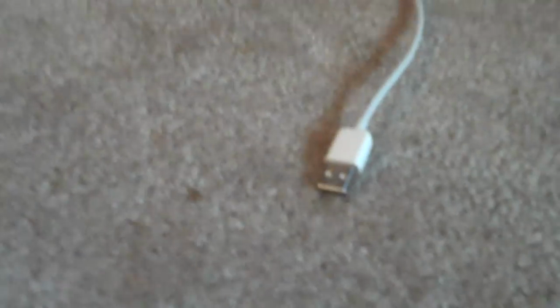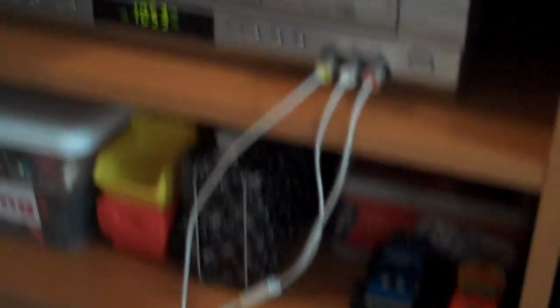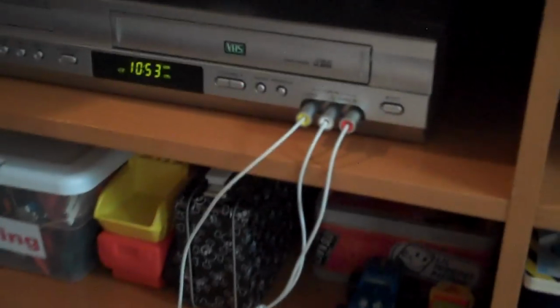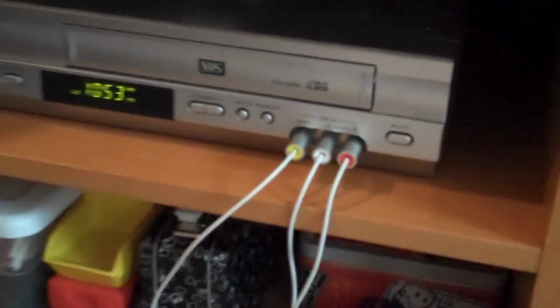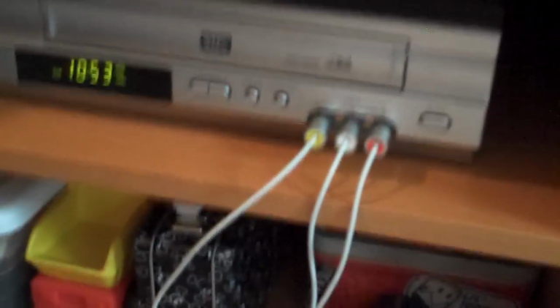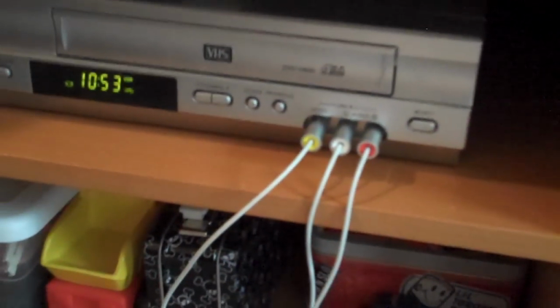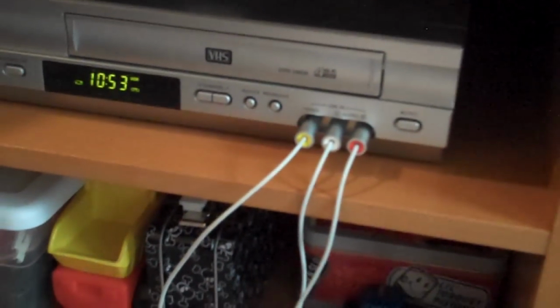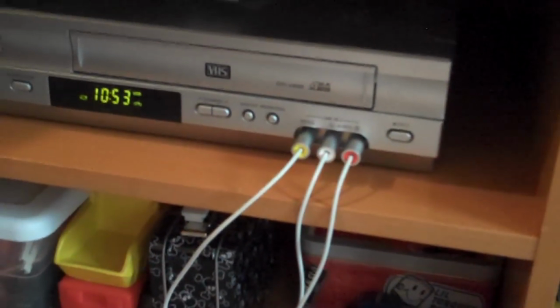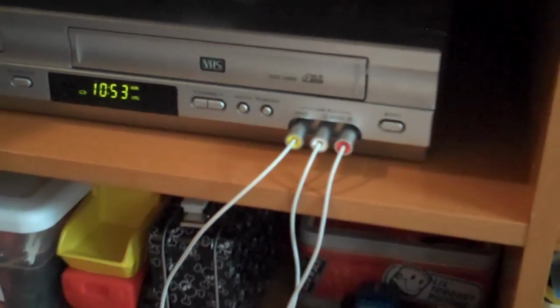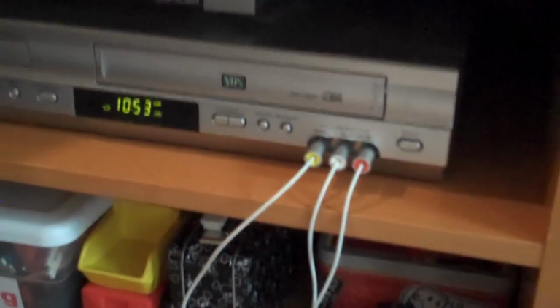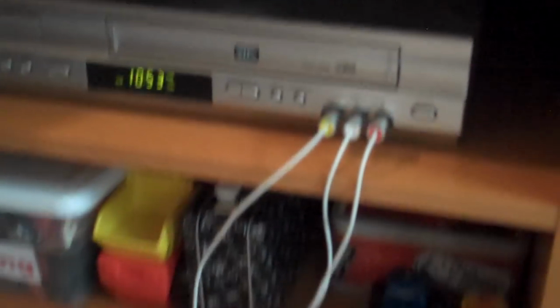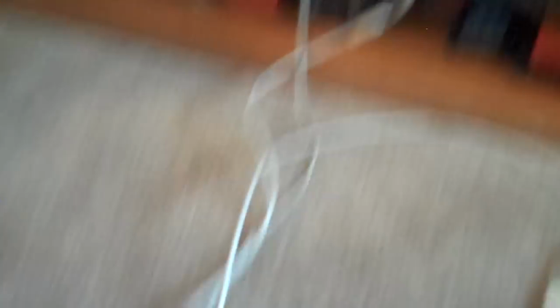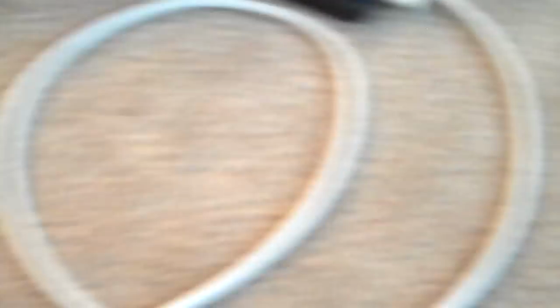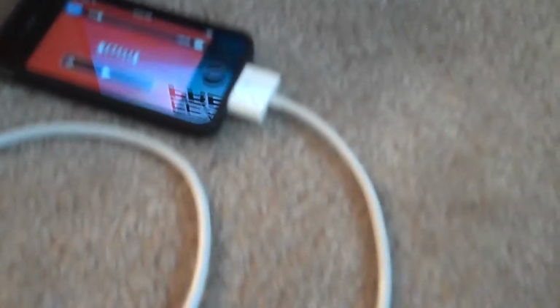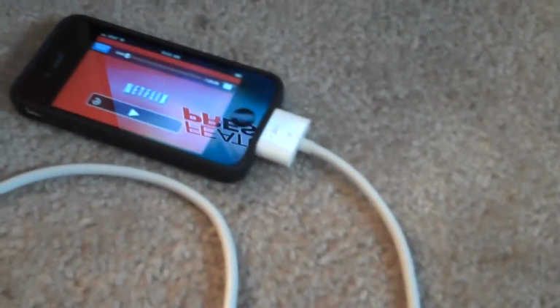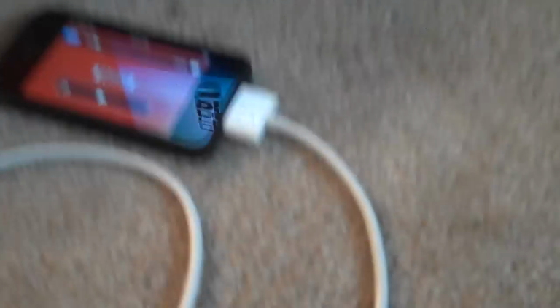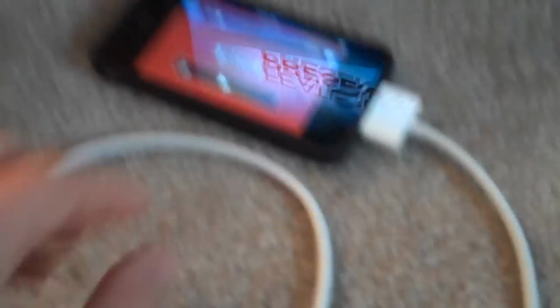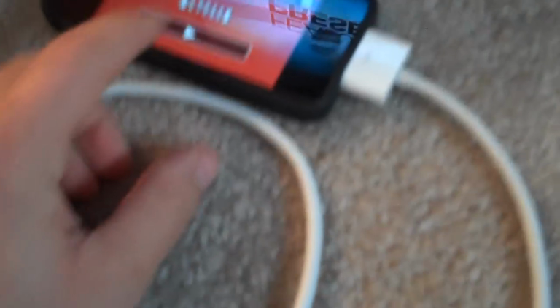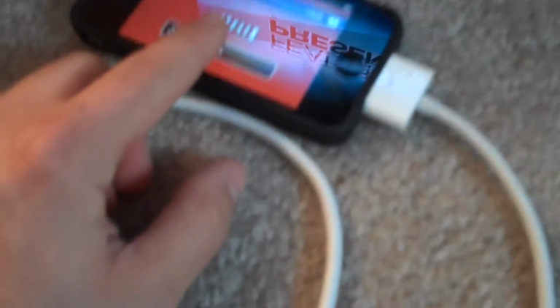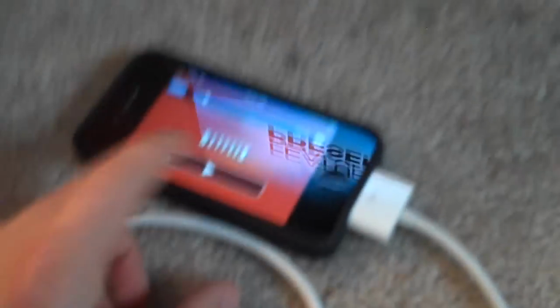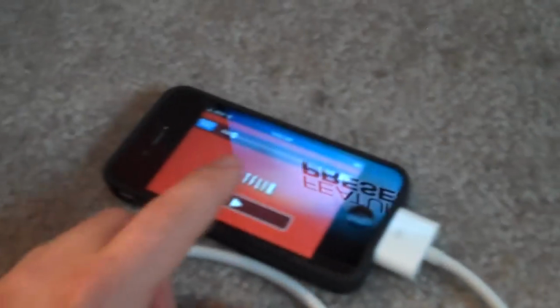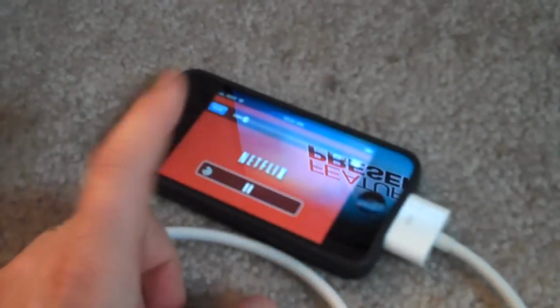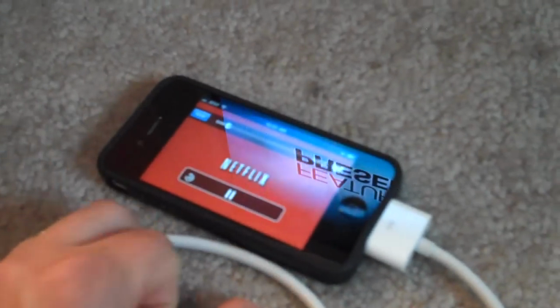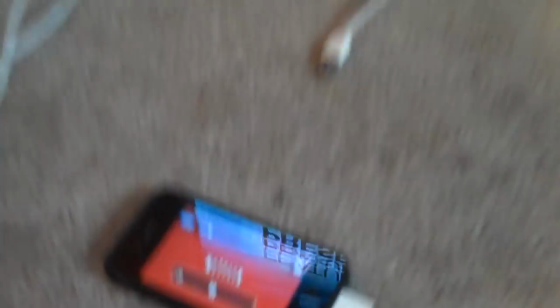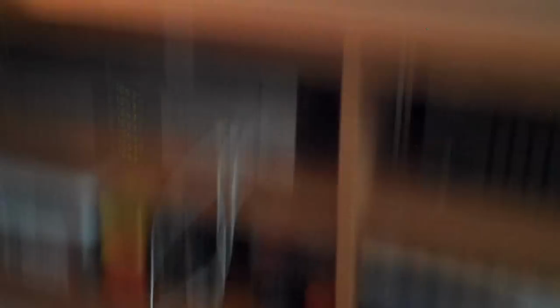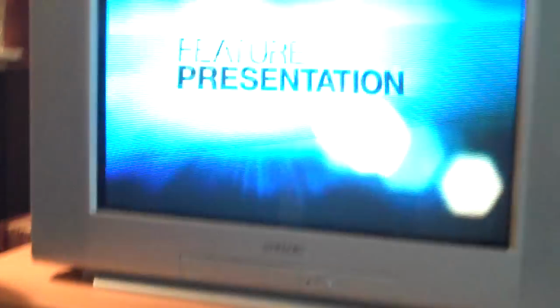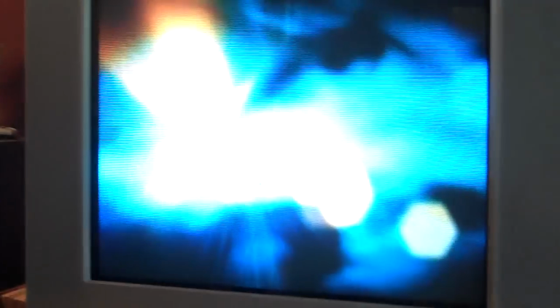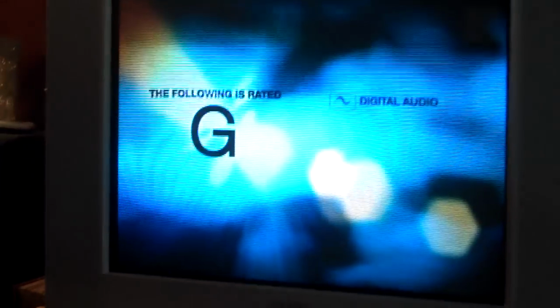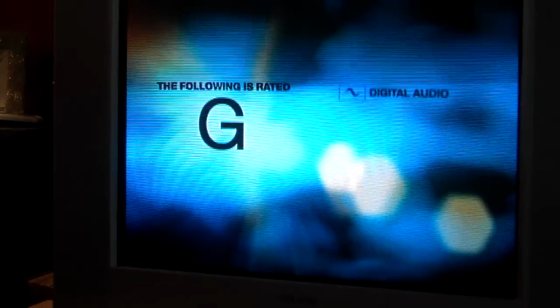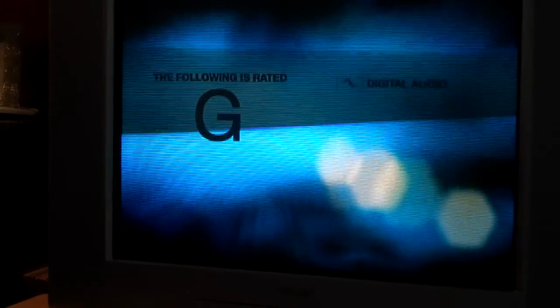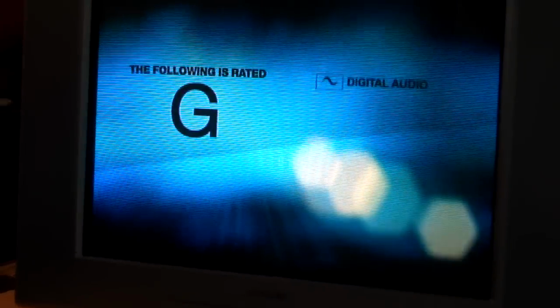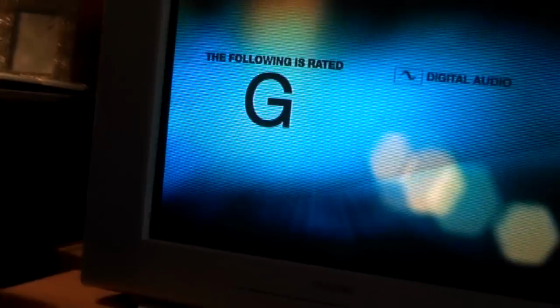Just hook up the RCAs into your auxiliary end on your TV or VCR, then plug the other end into your iPhone, open up your Netflix app, hit play, and you will get your movies right on the TV.